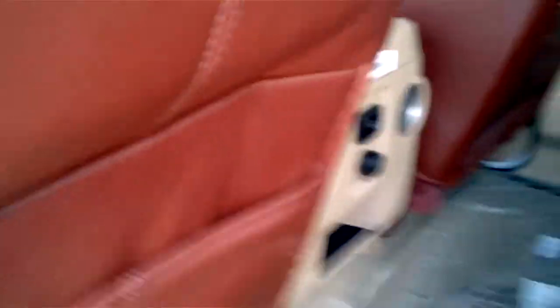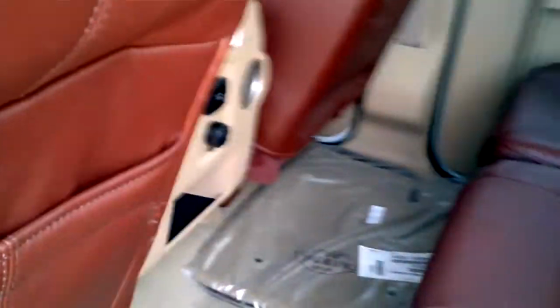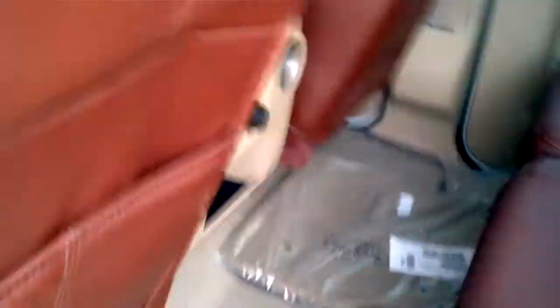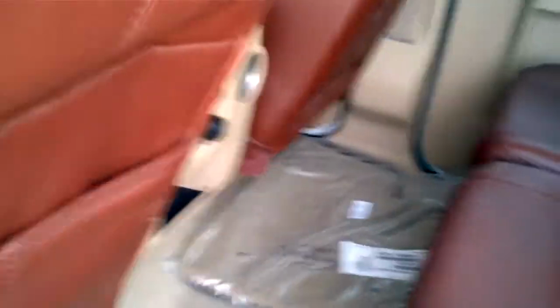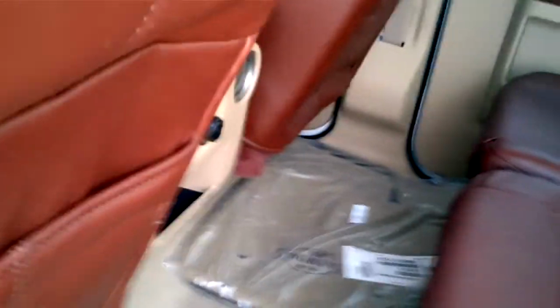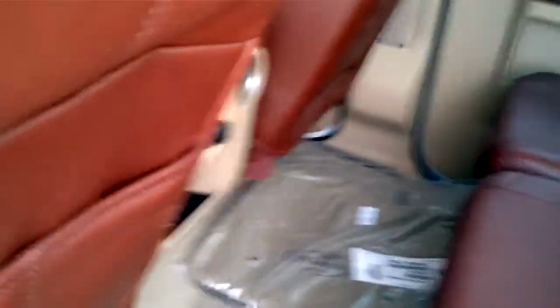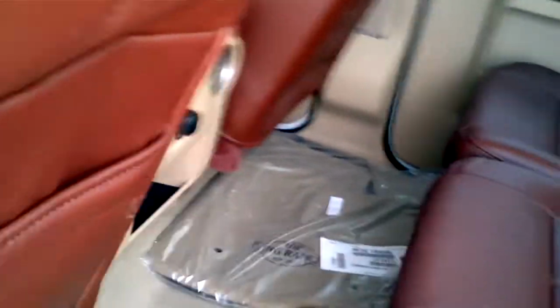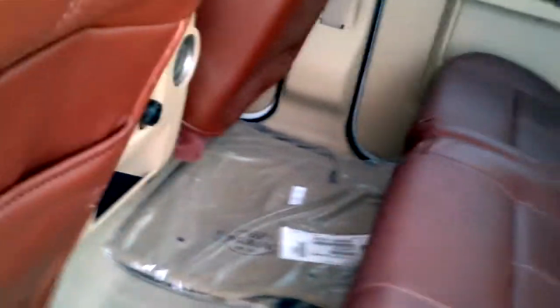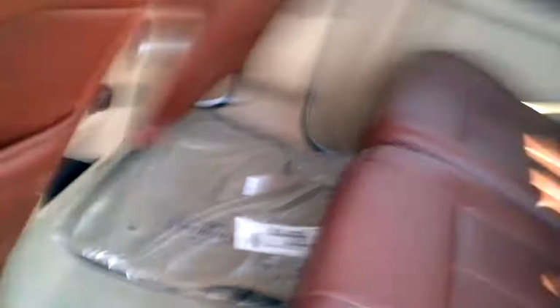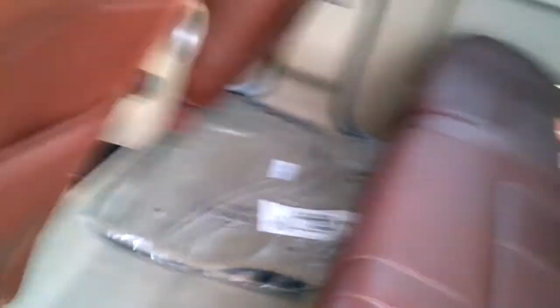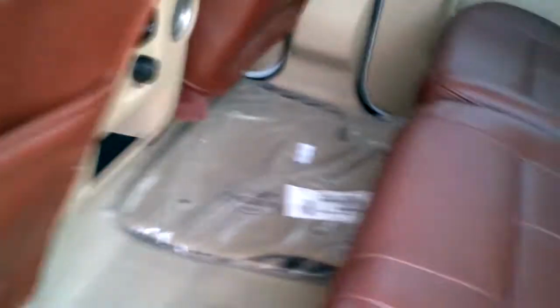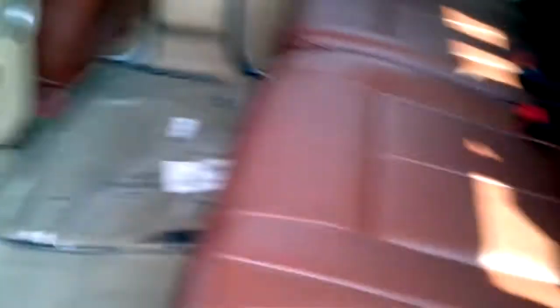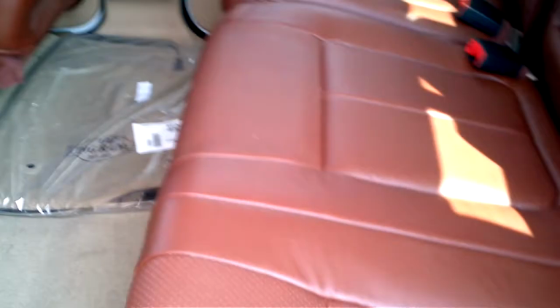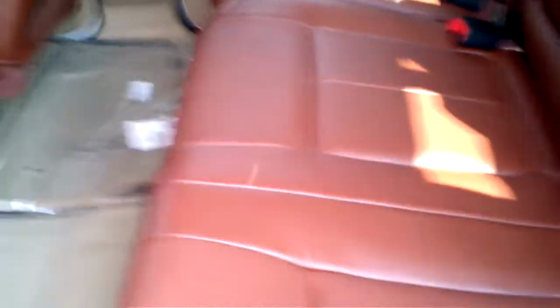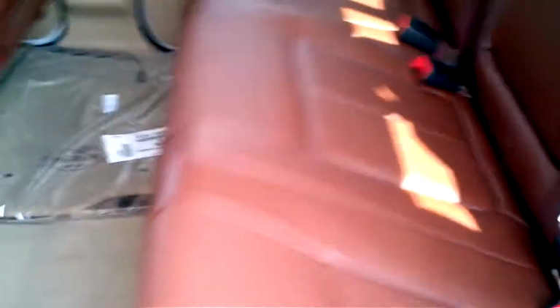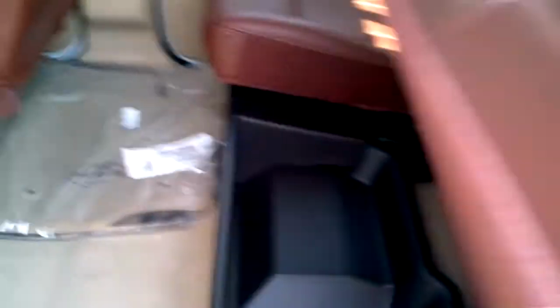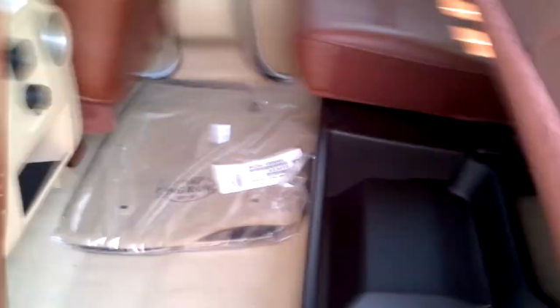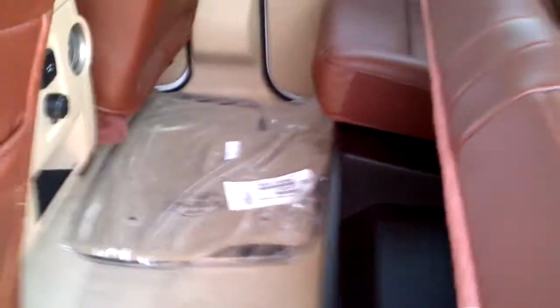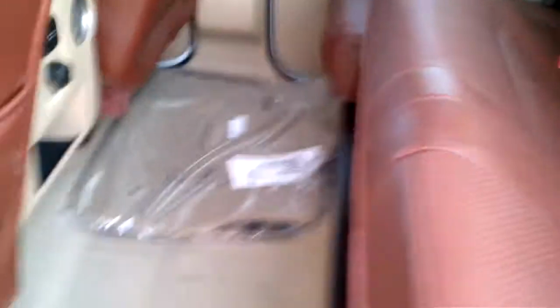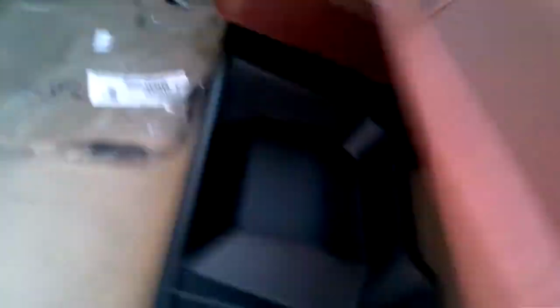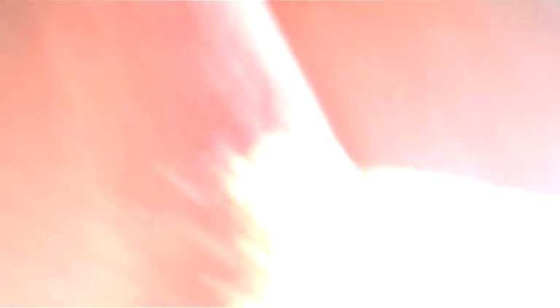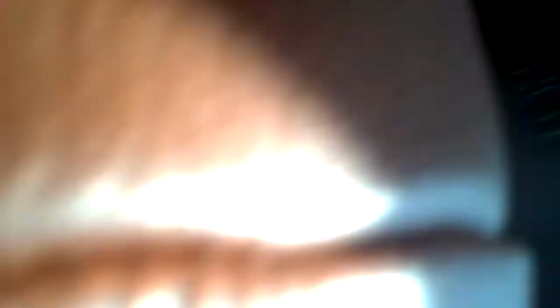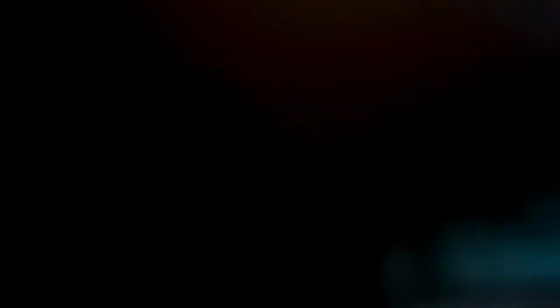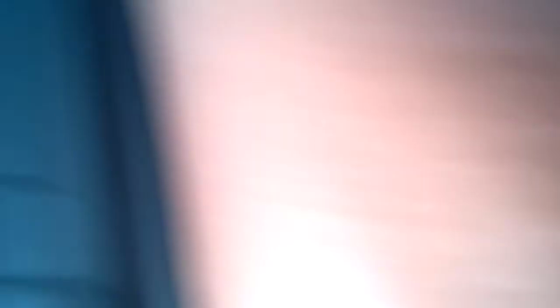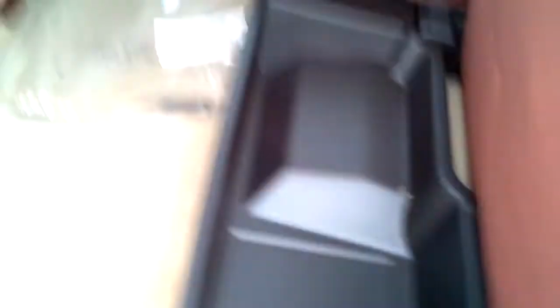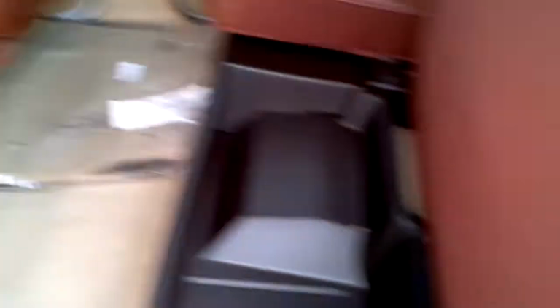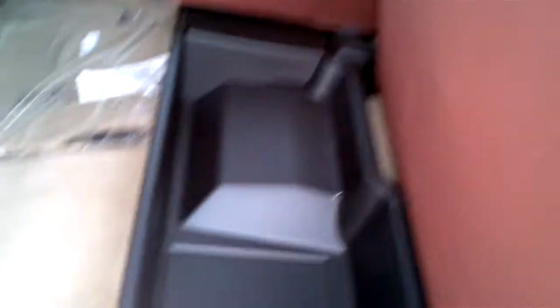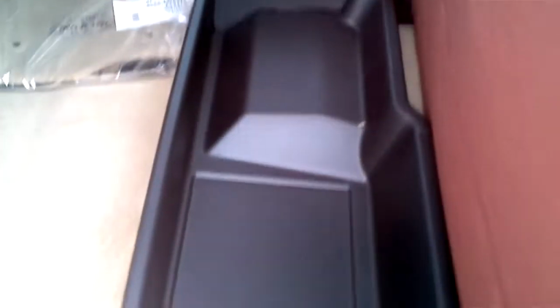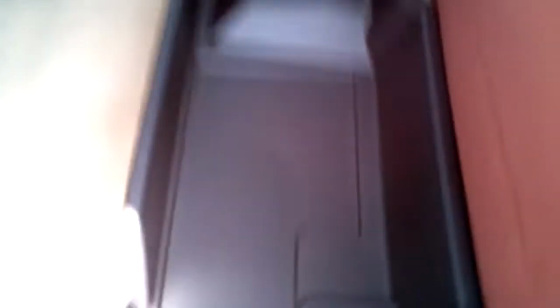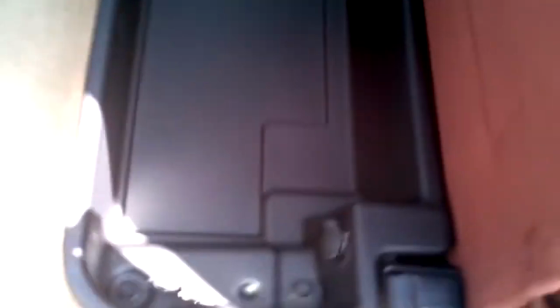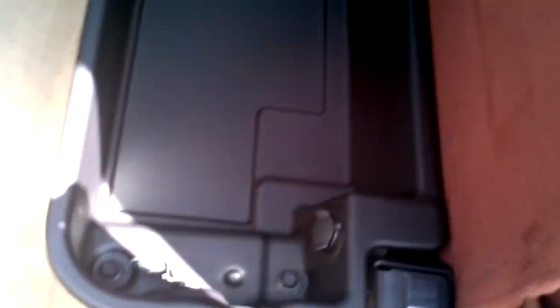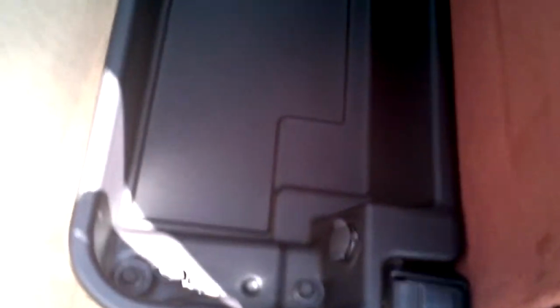Lifts these seats up here, so you've got storage up underneath there.